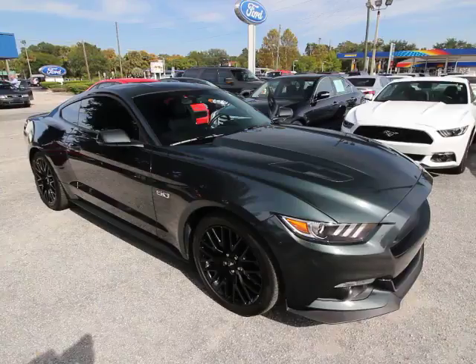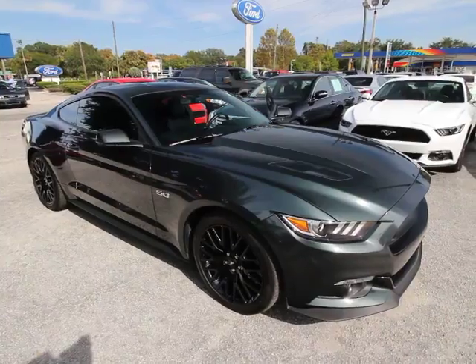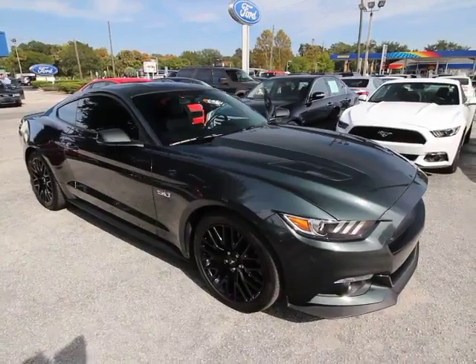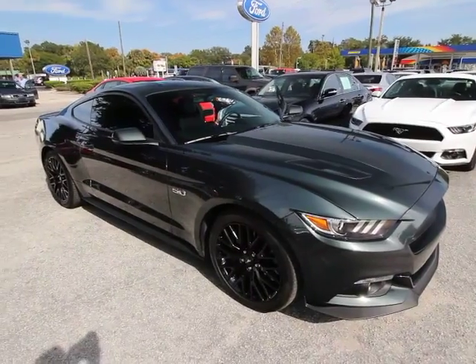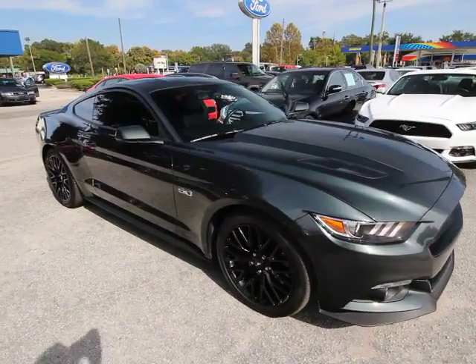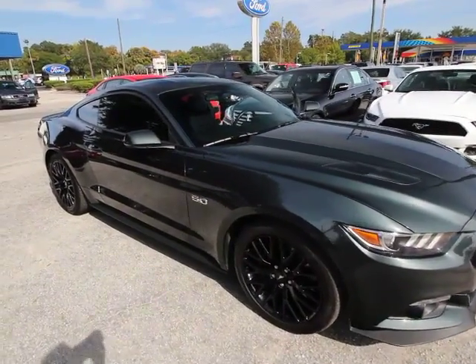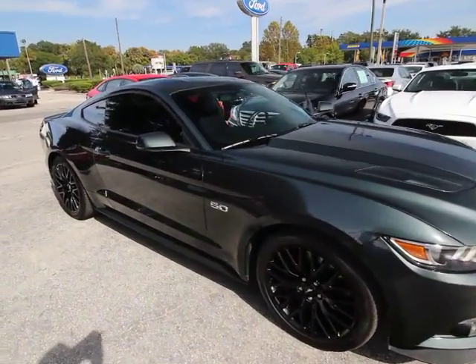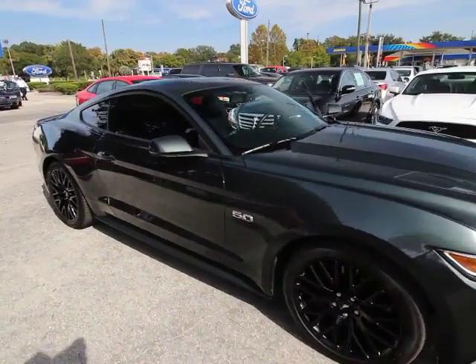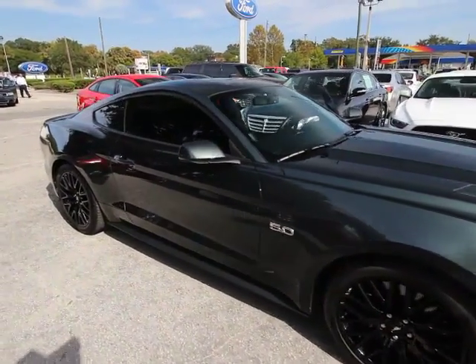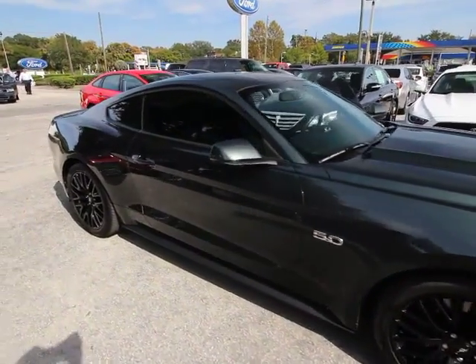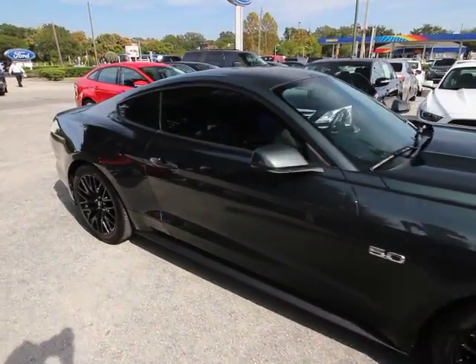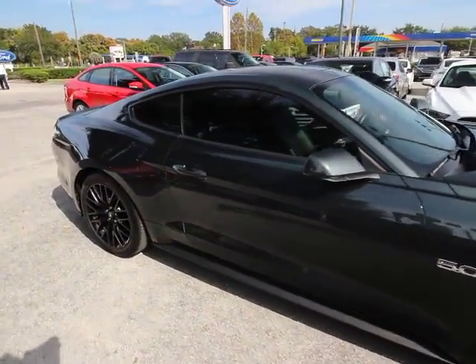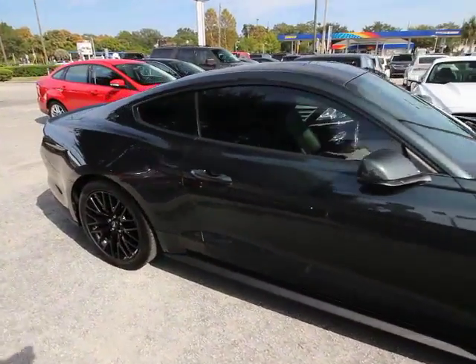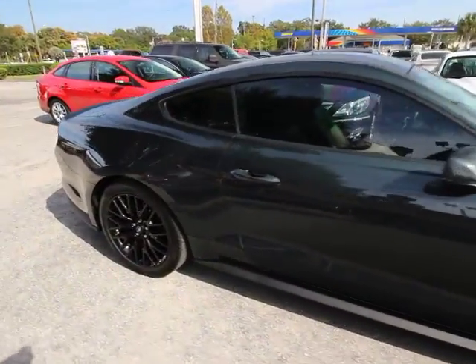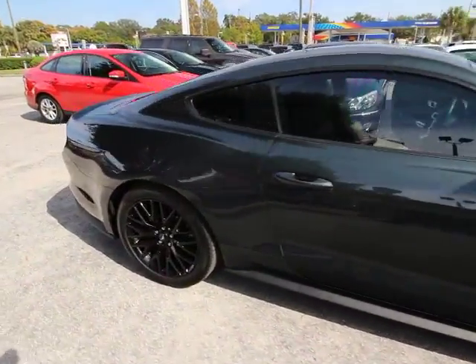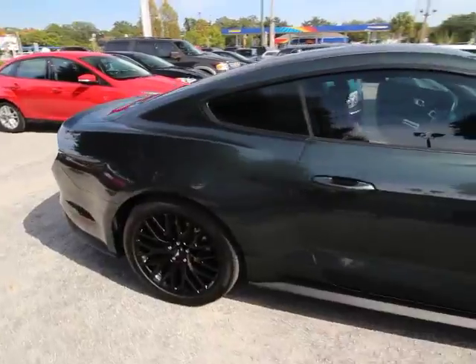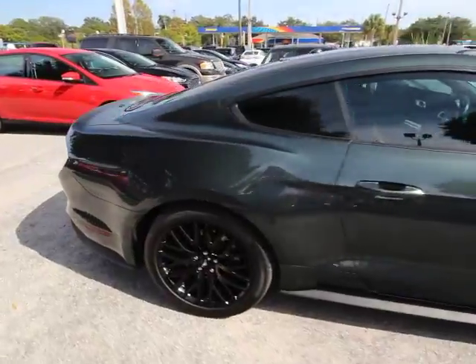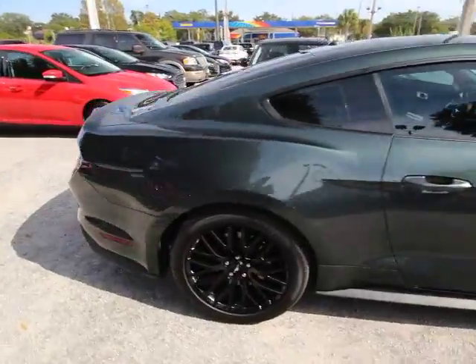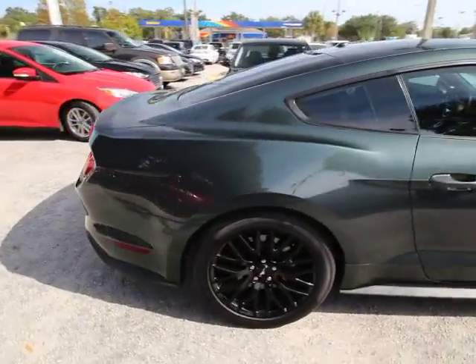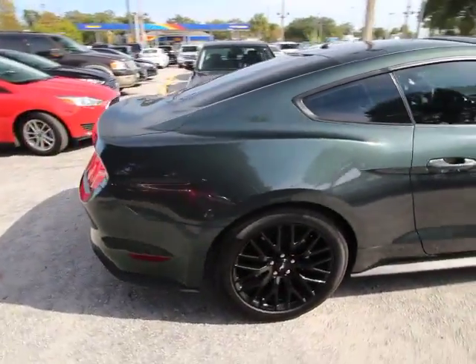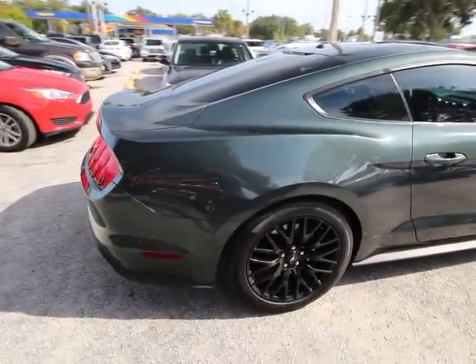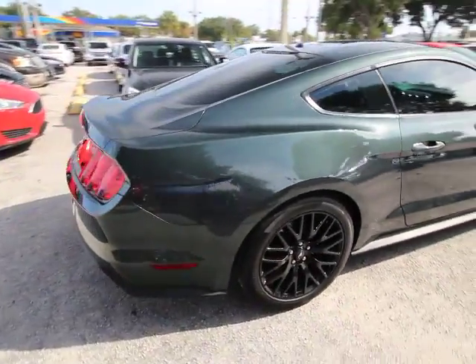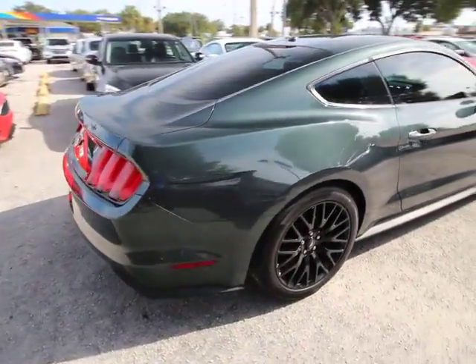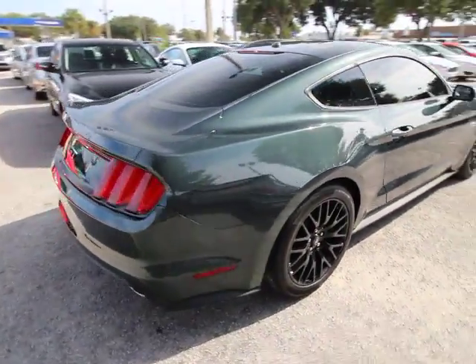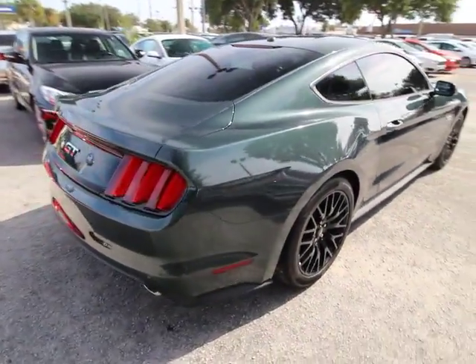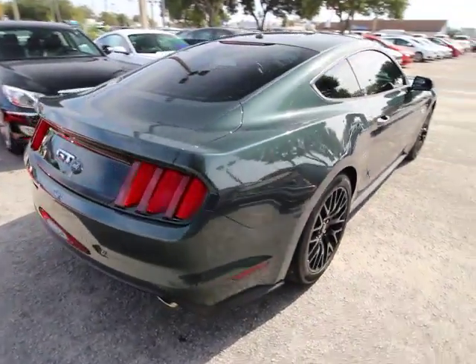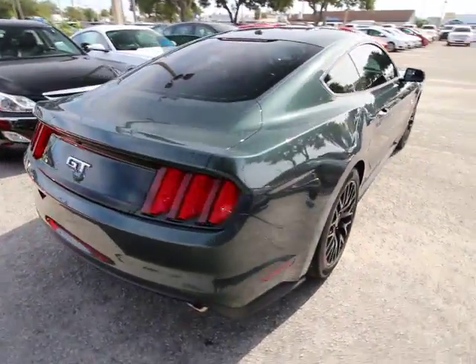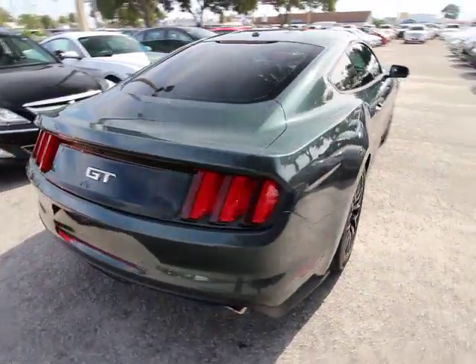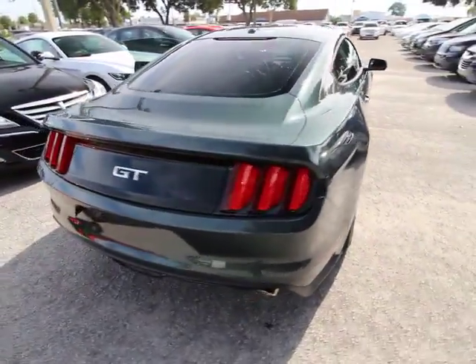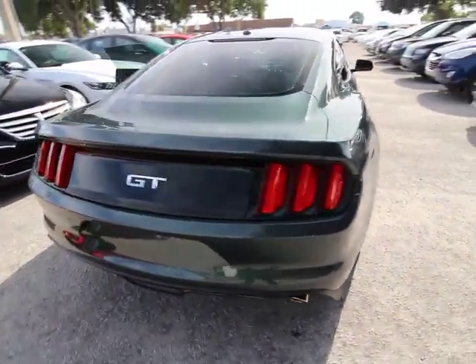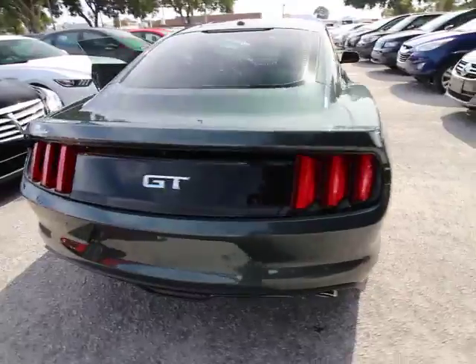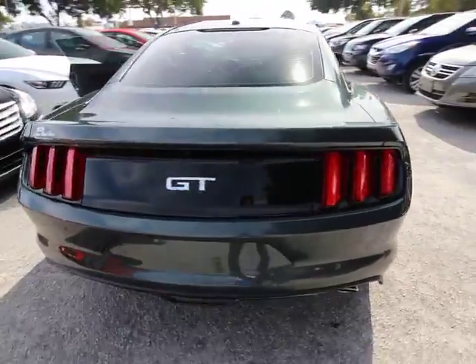2016 Ford Mustang. The Mustang is race-worthy and ready for the track. This vehicle has less than 10,000 miles. Here are some of this vehicle's great options.